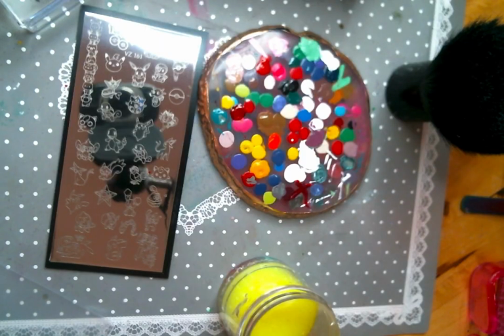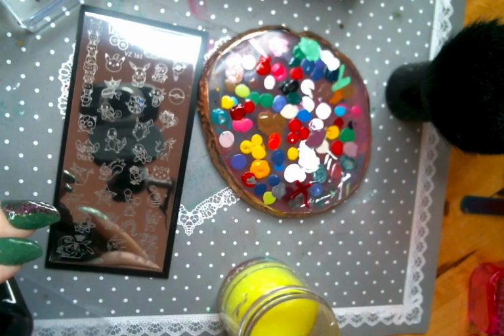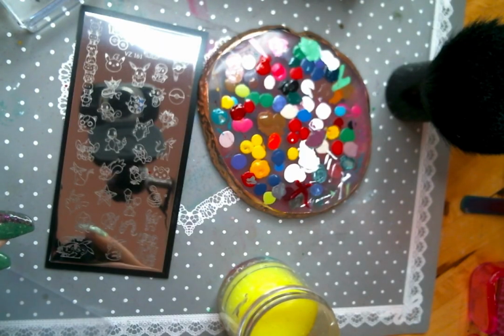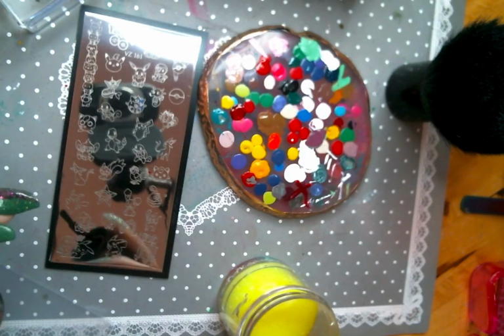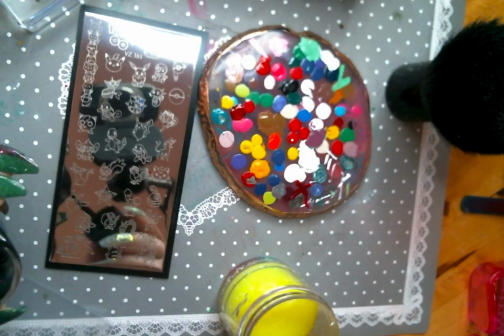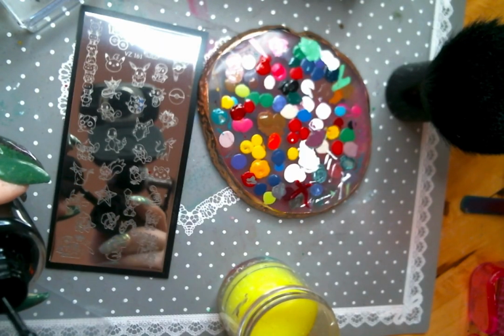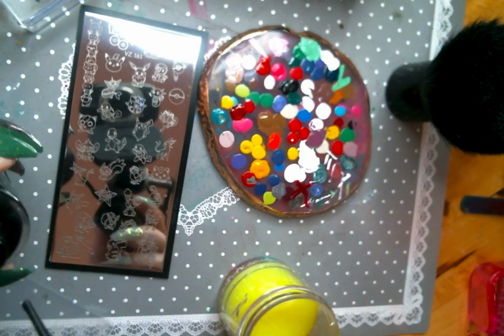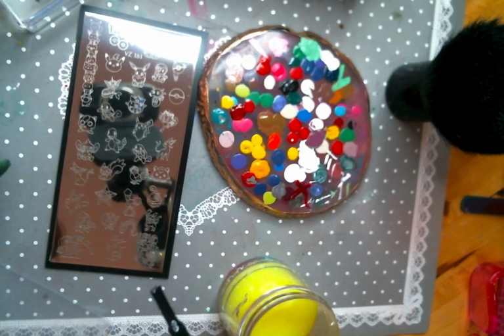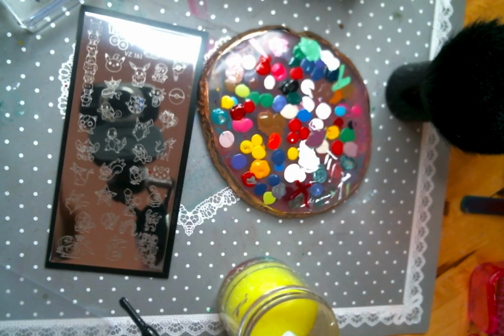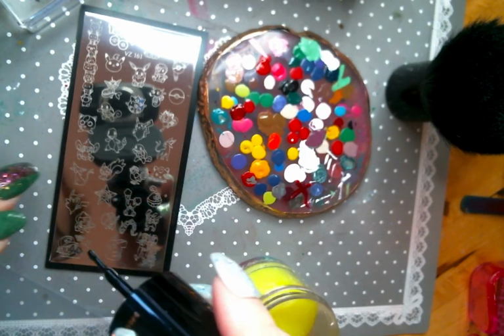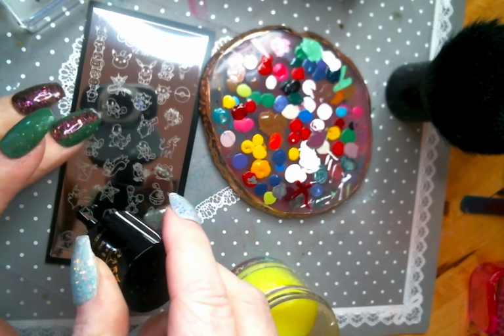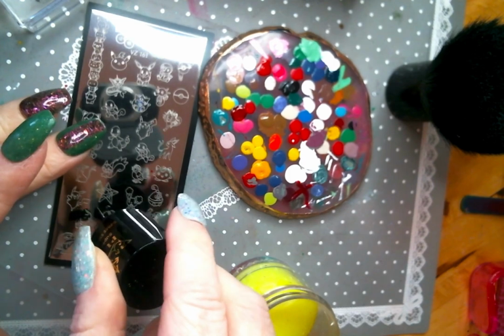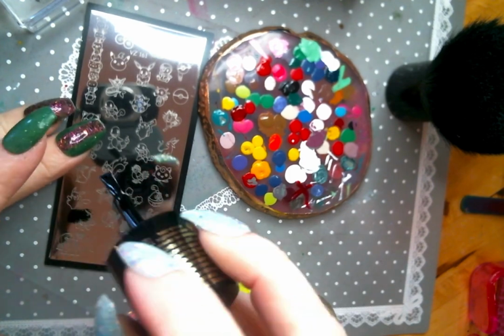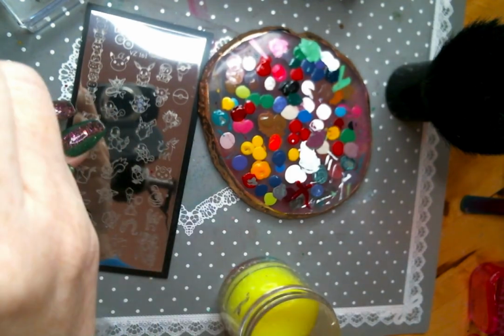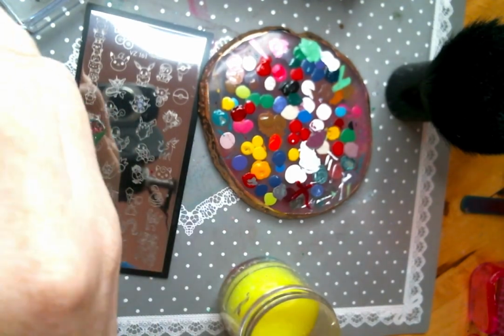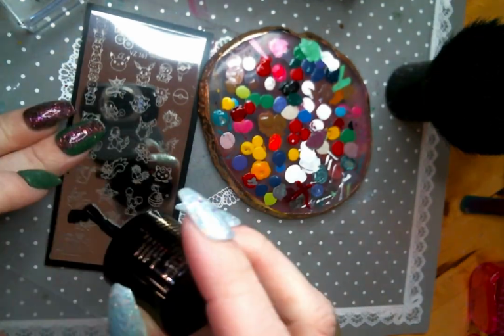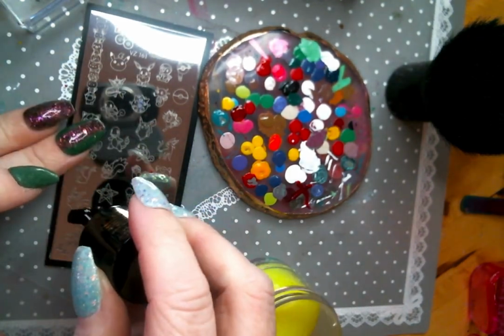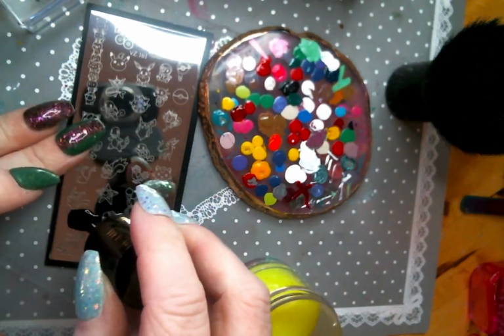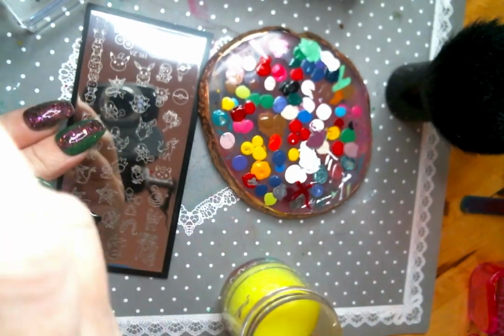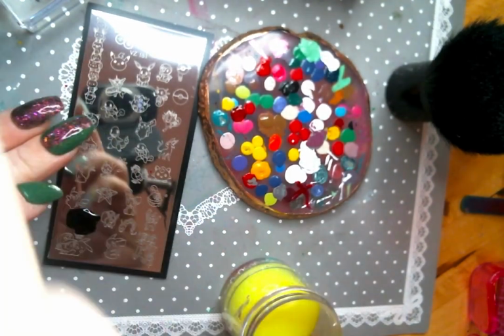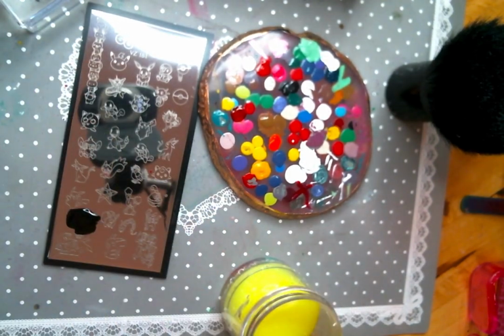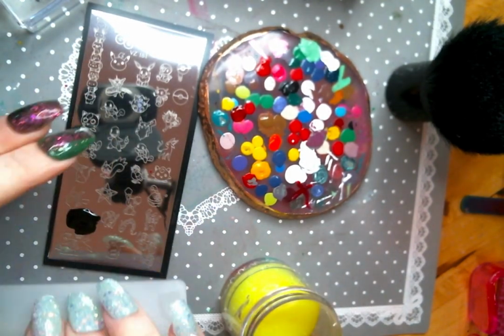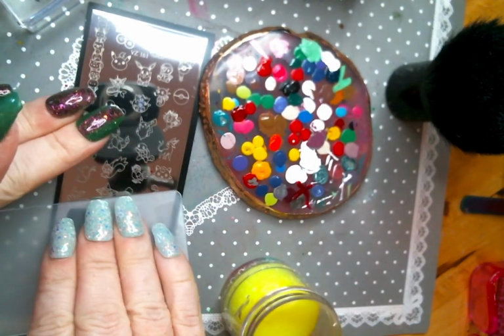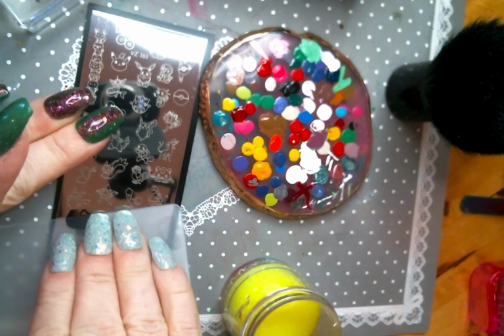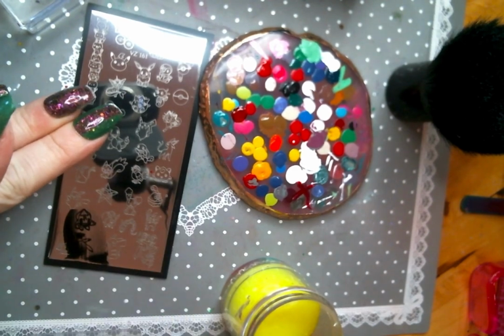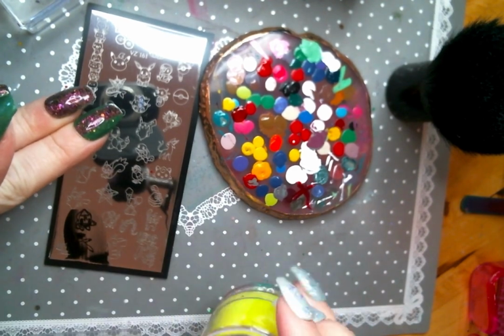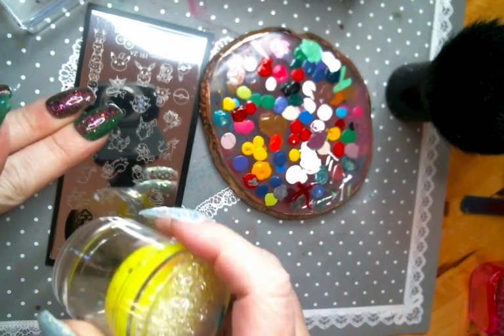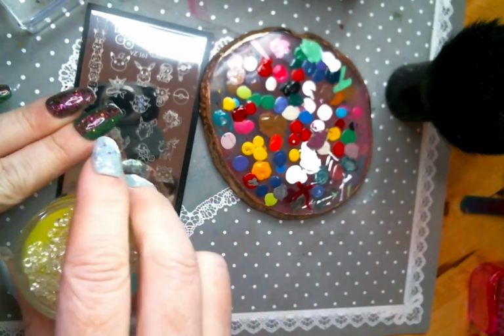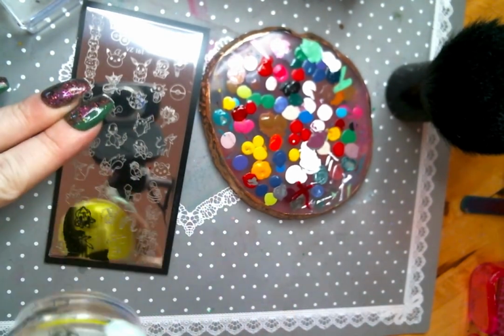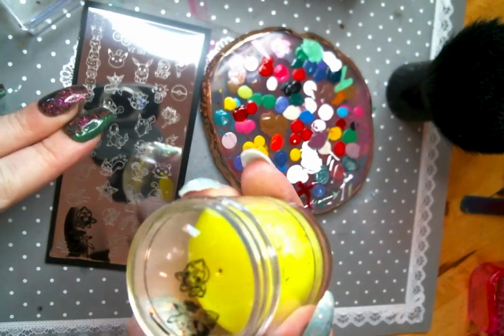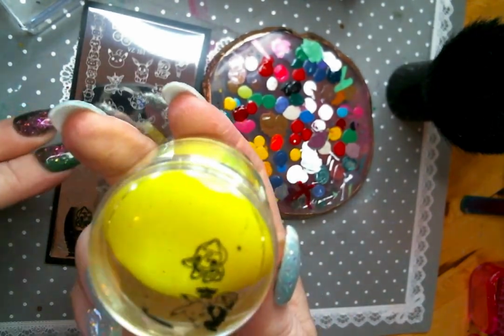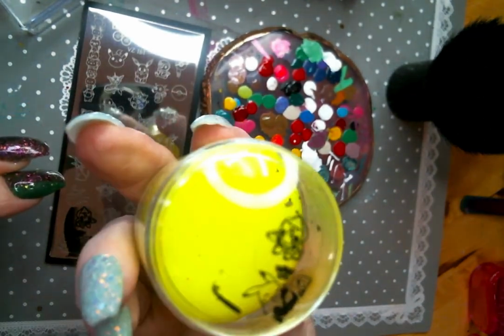Hey everyone, welcome back to Buy Devin. Today we're doing a tutorial on reverse stamping. So once you've picked up your stamp, I like to do an outline in black. That's when you're going to start the reverse stamping.